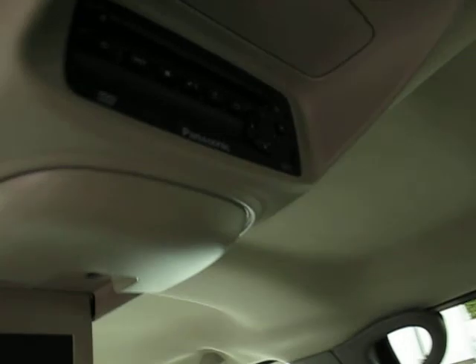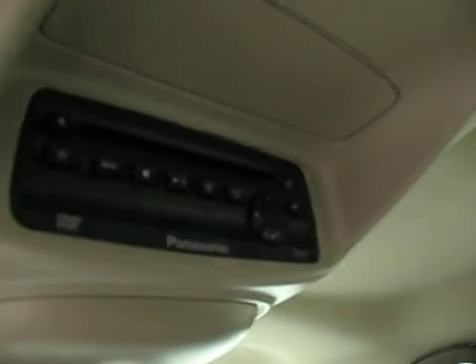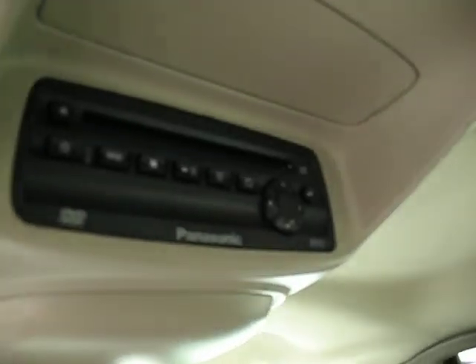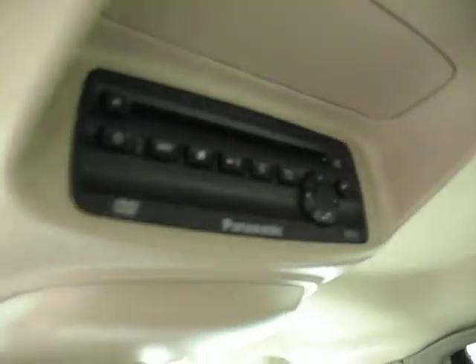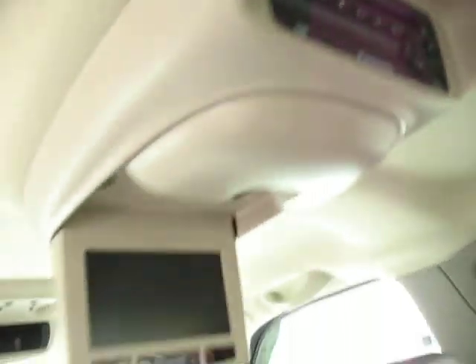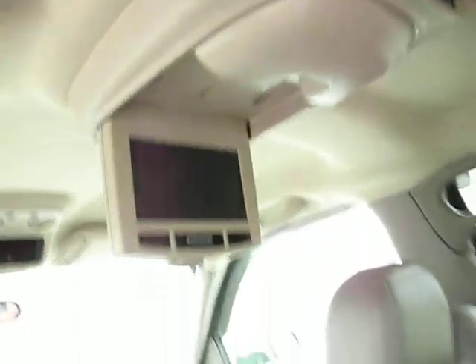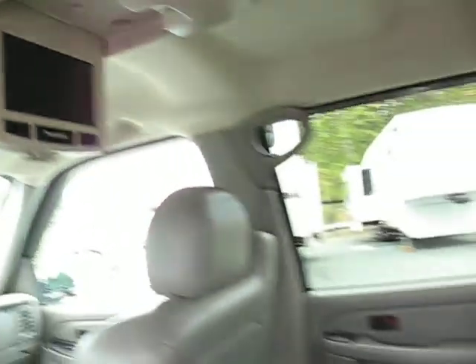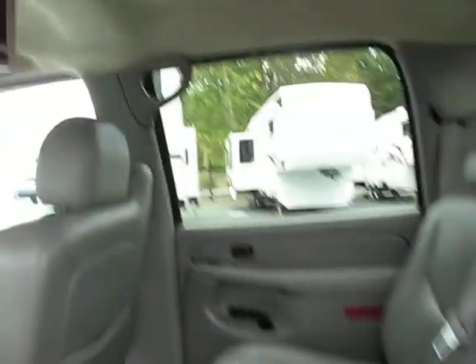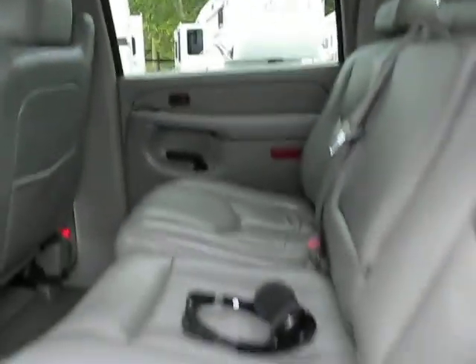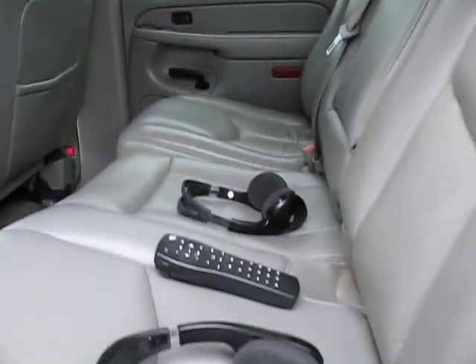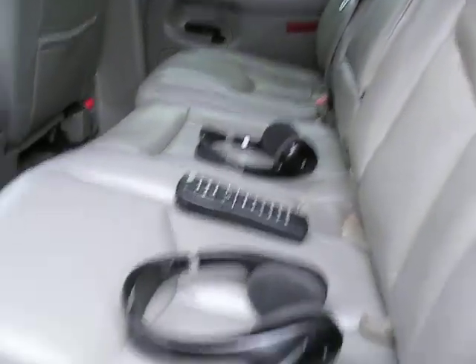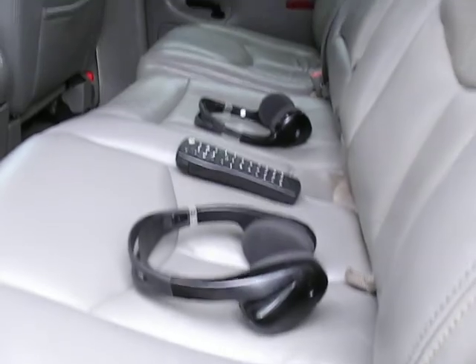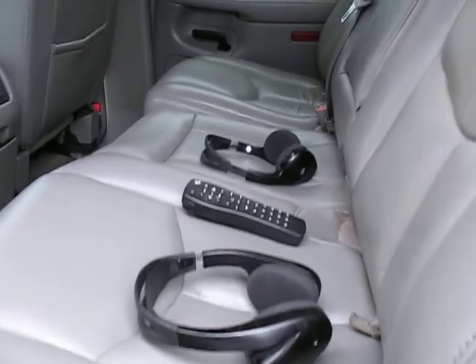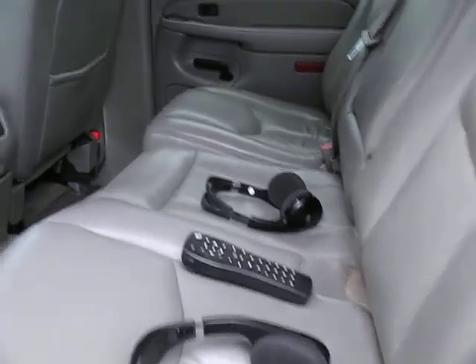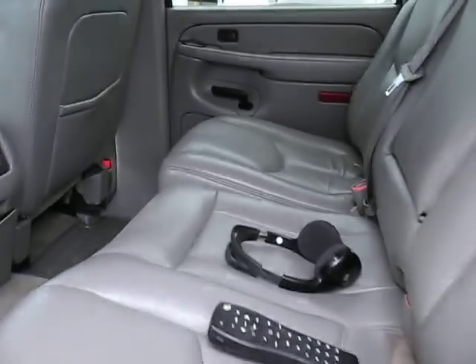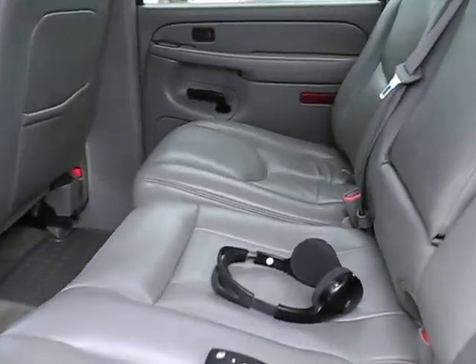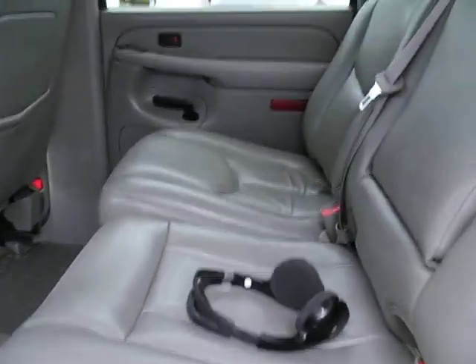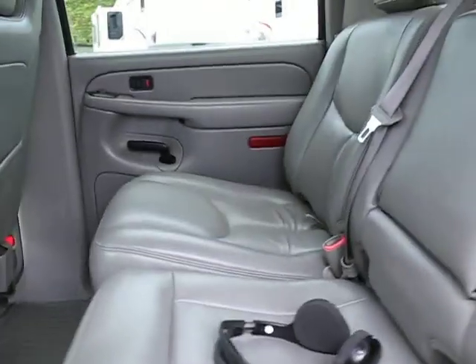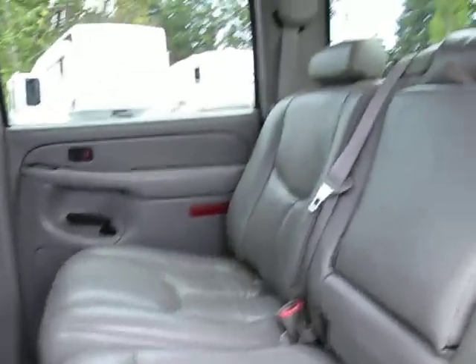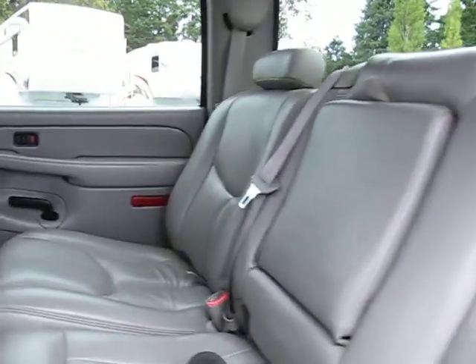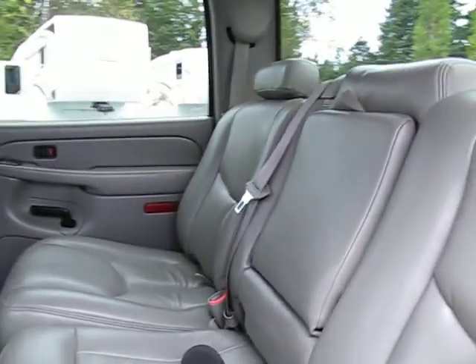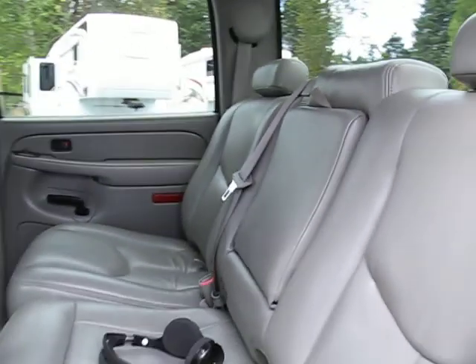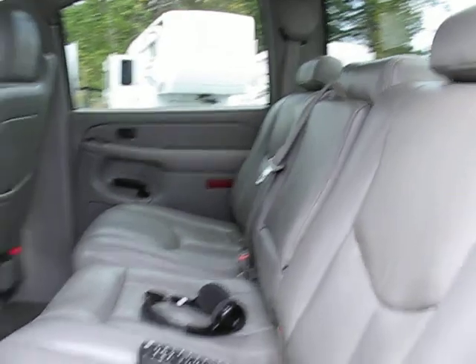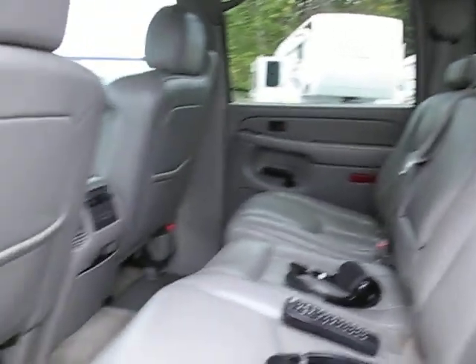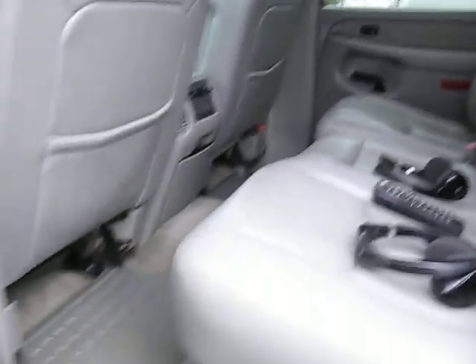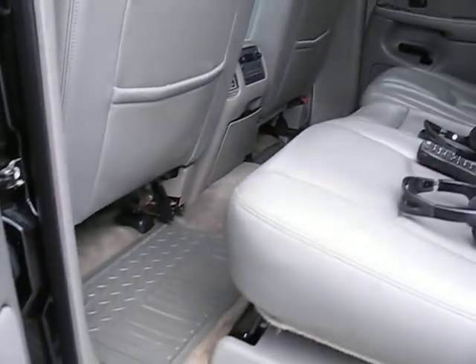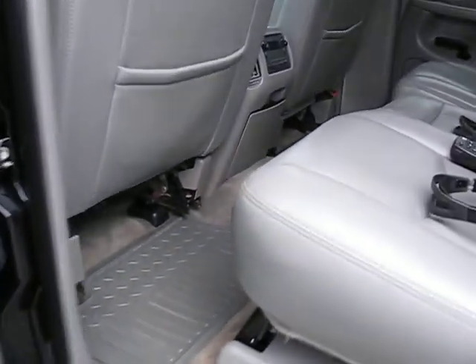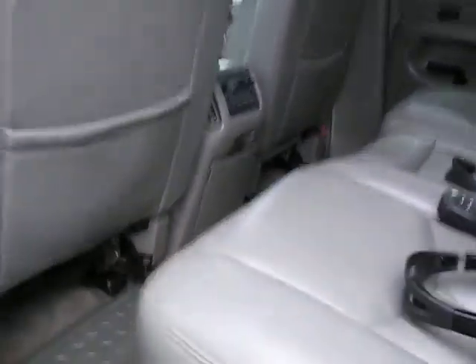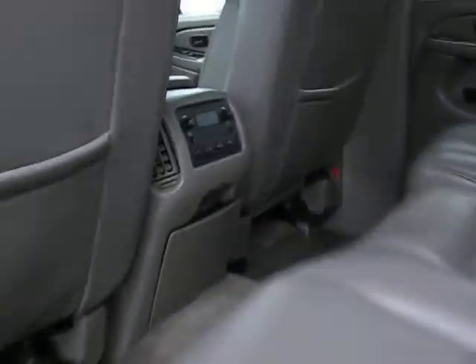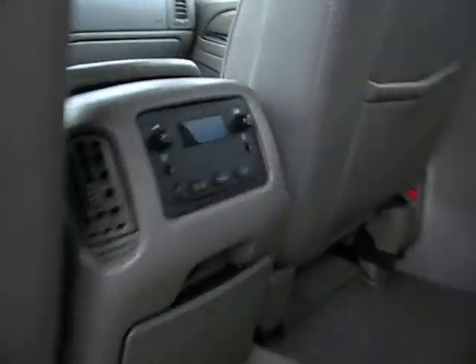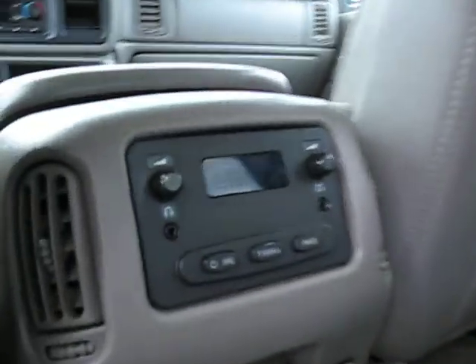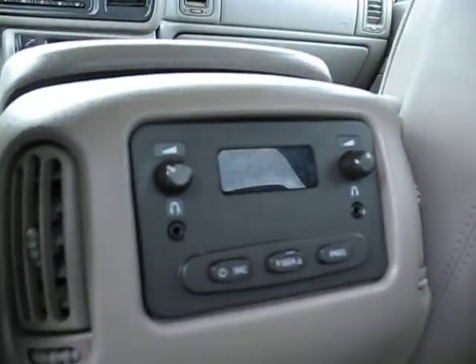The built-in DVD player has a remote and headphones so the kids can watch the movie without making any noise or distractions for the driver and passenger, and they have their own volume controls, which is really nice to have.